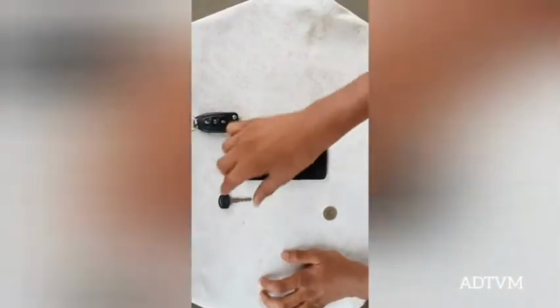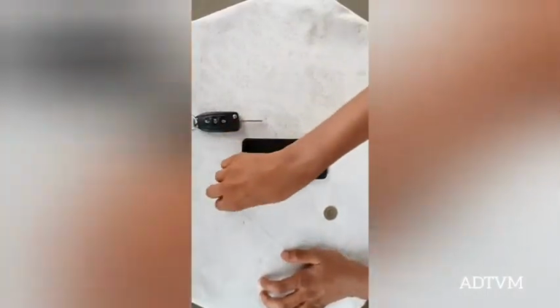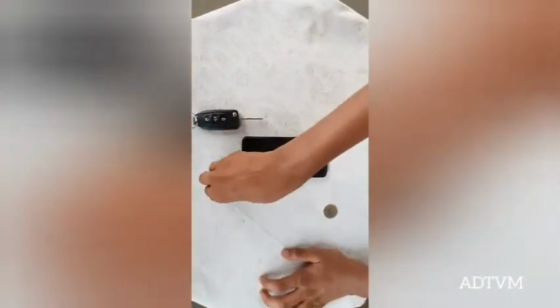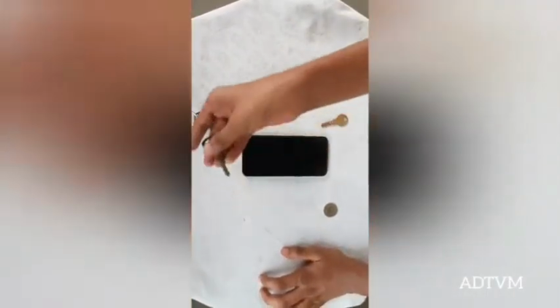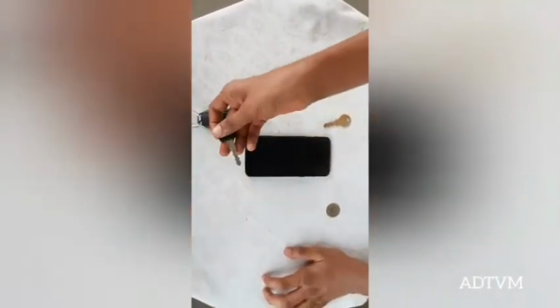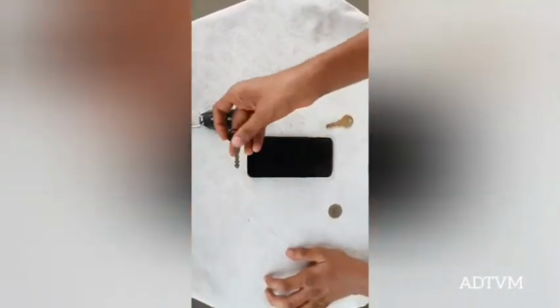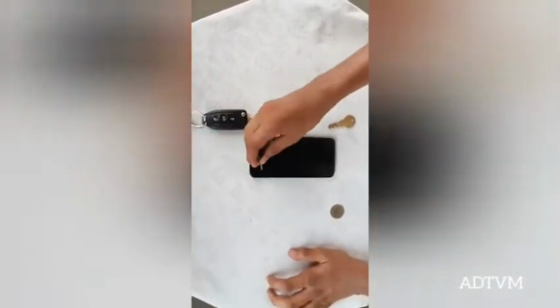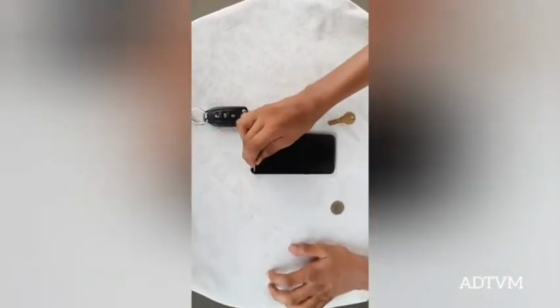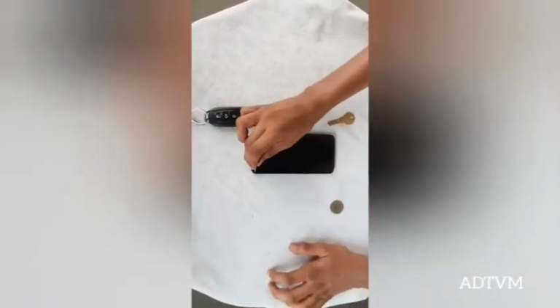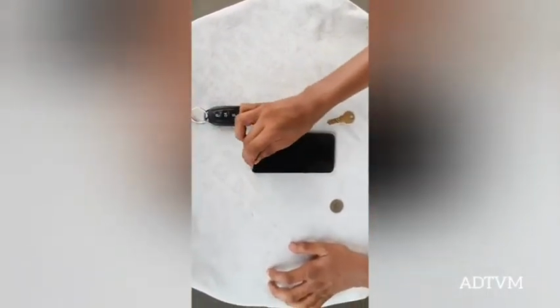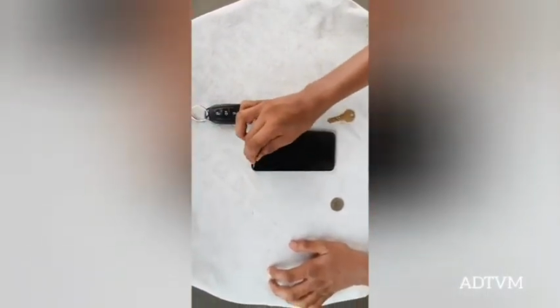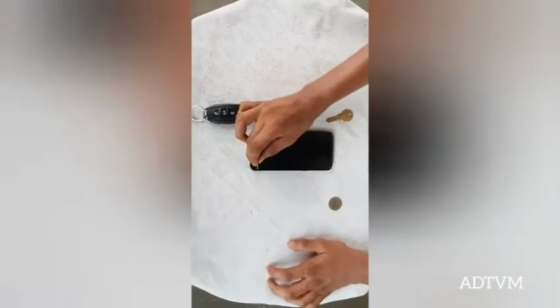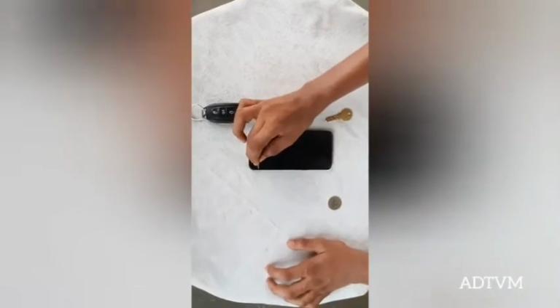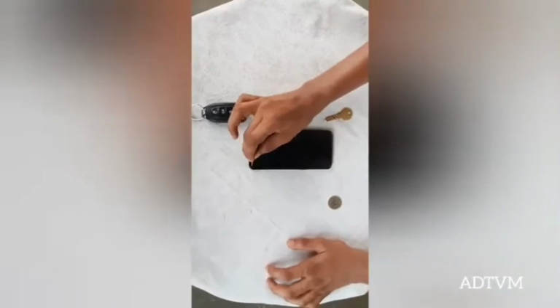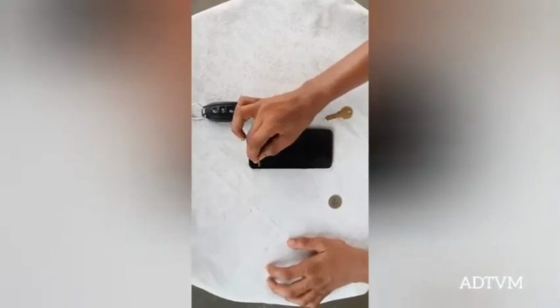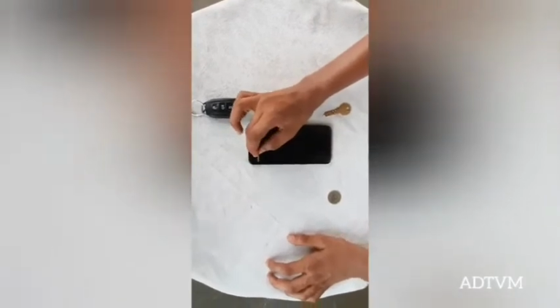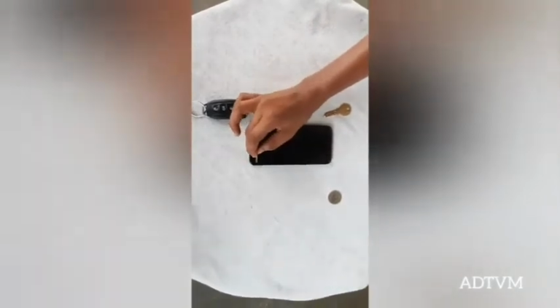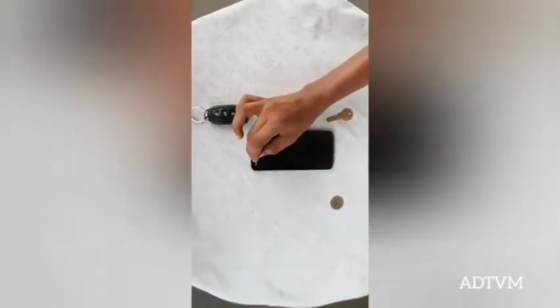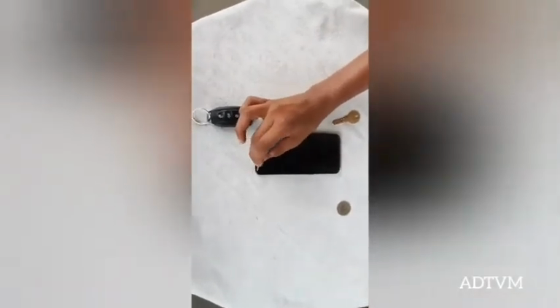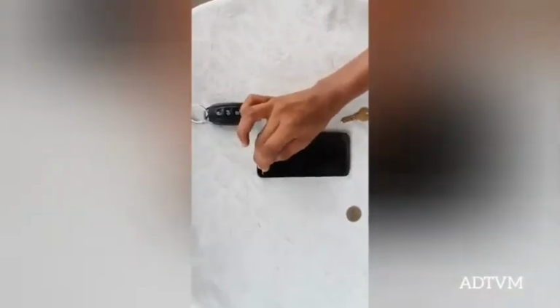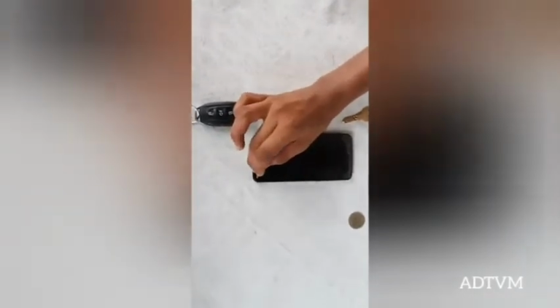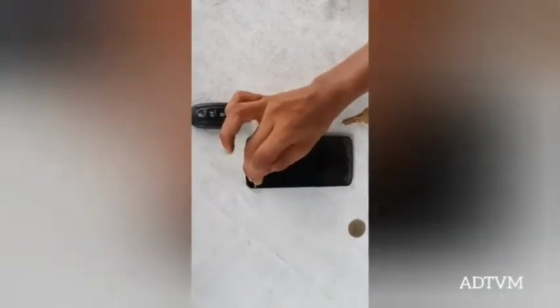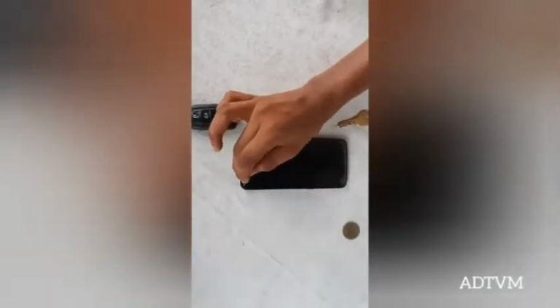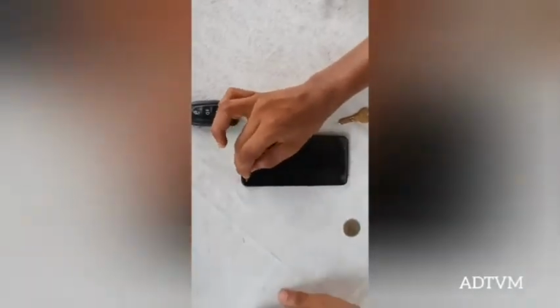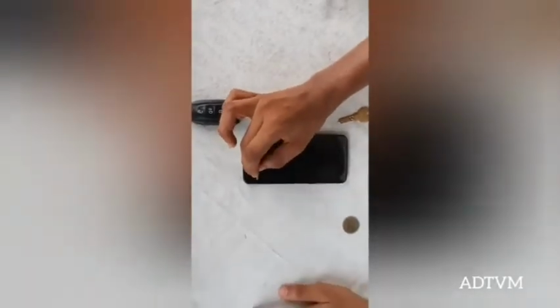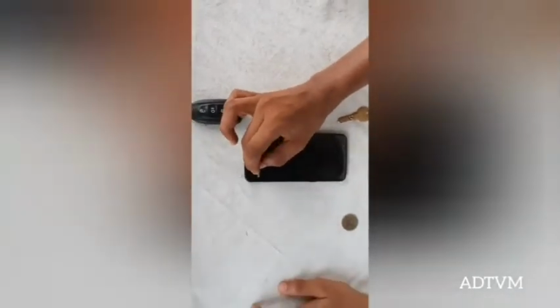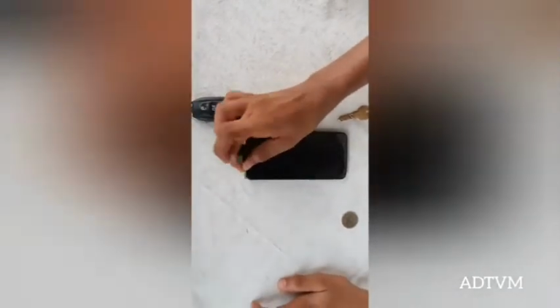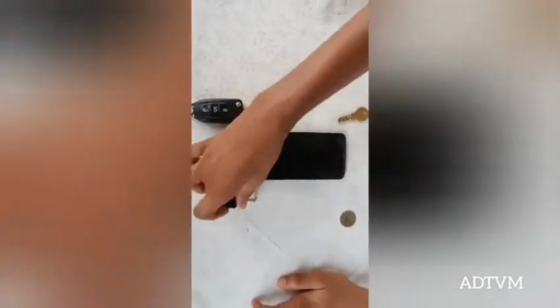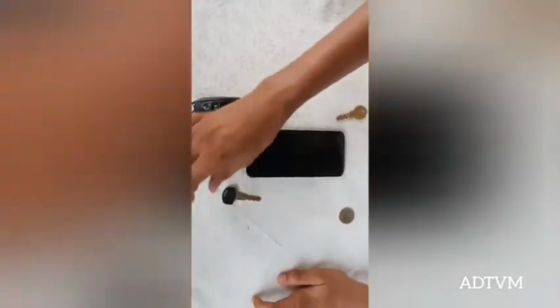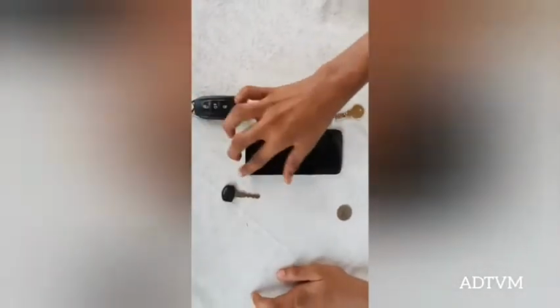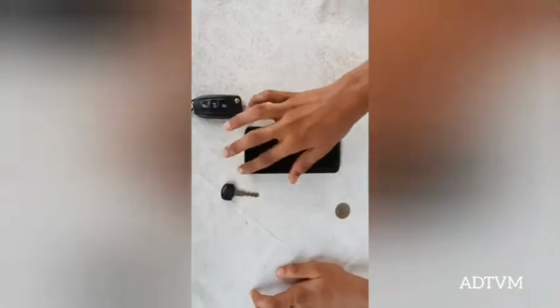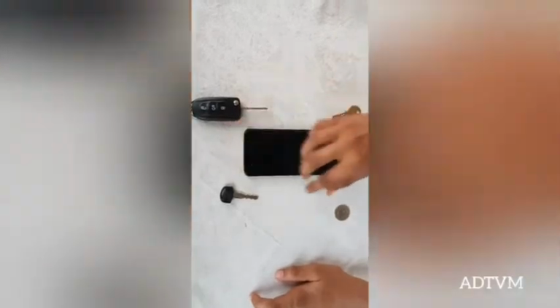Now with the scooter key in this corner. Okay, now no scratches.